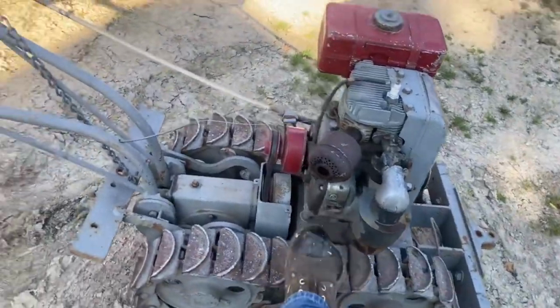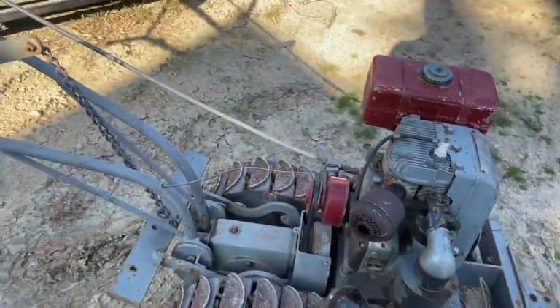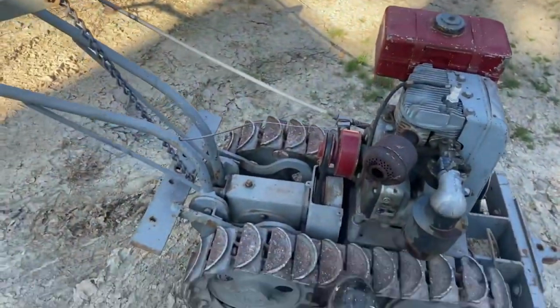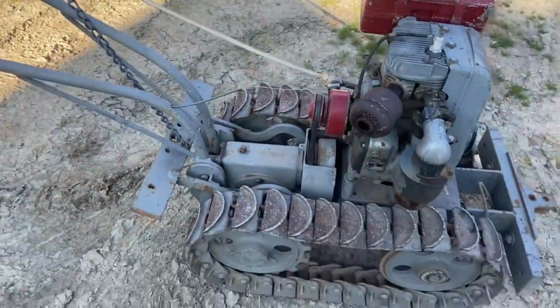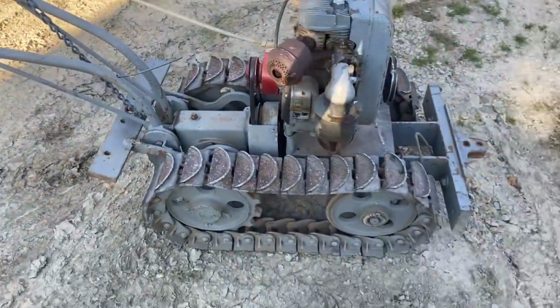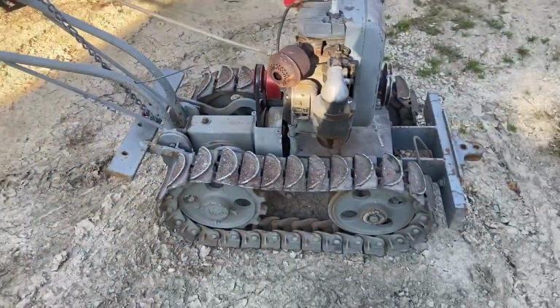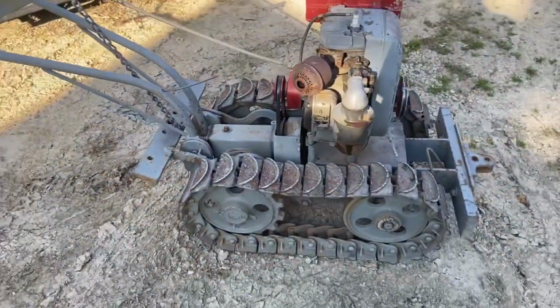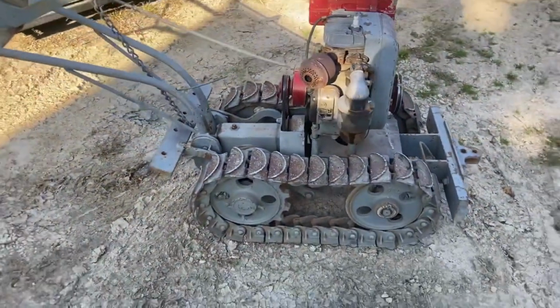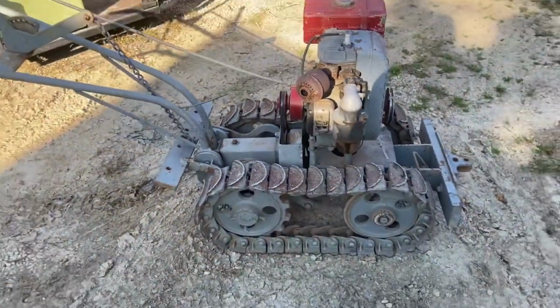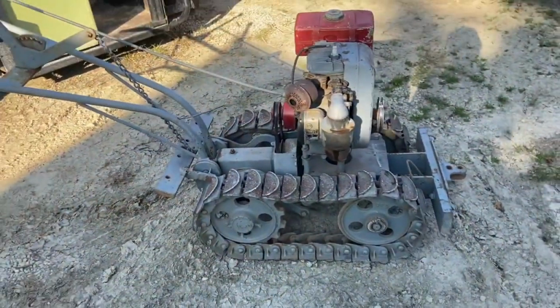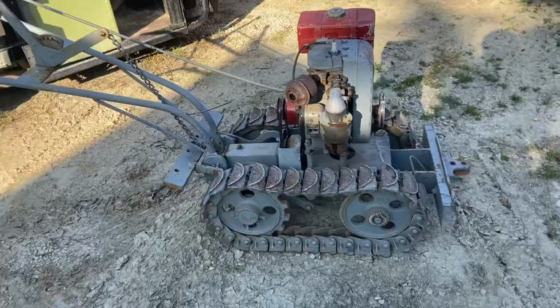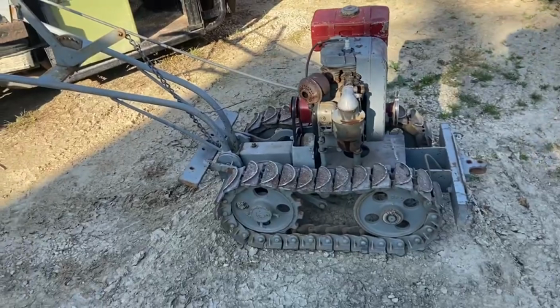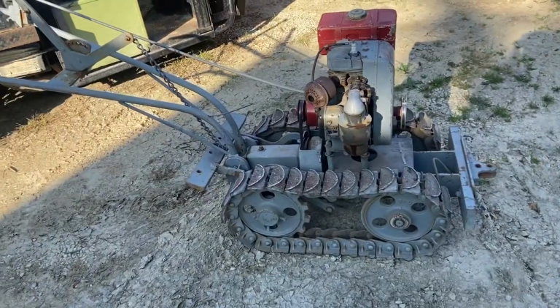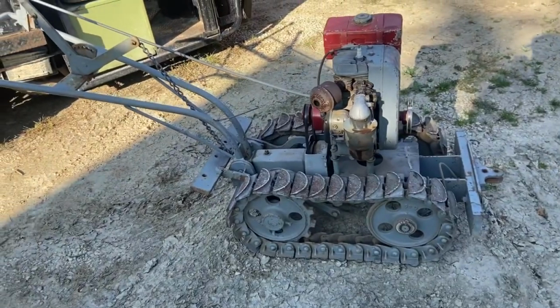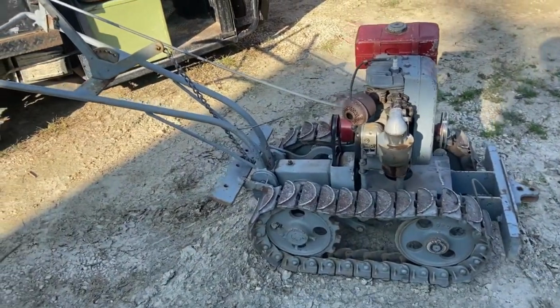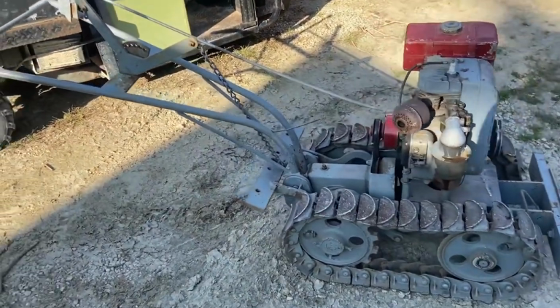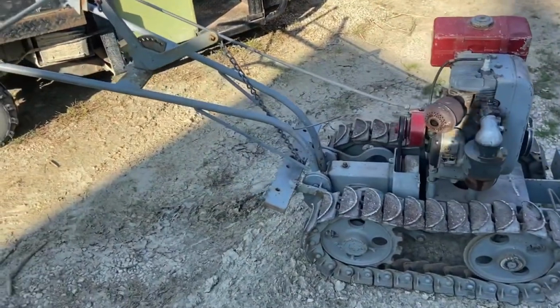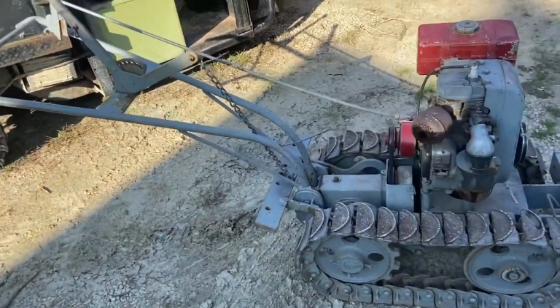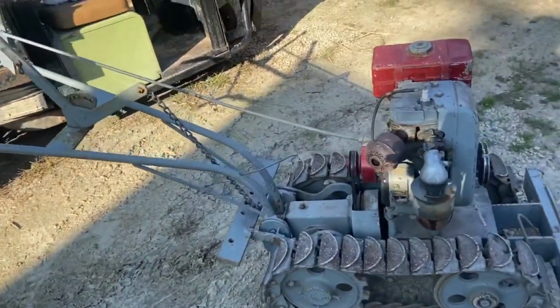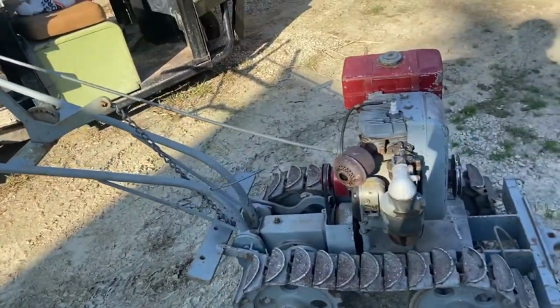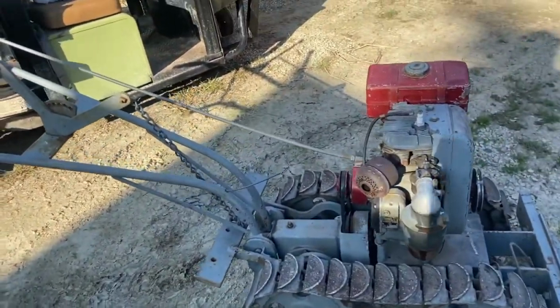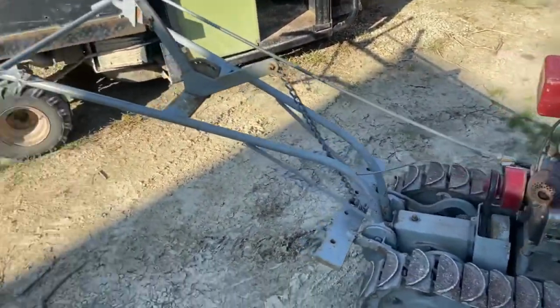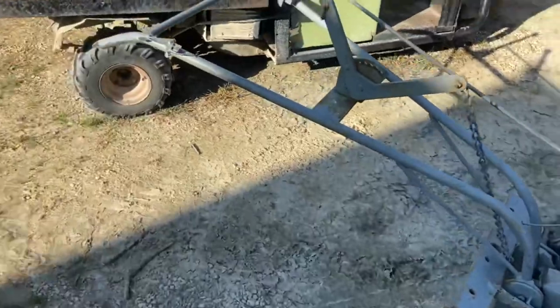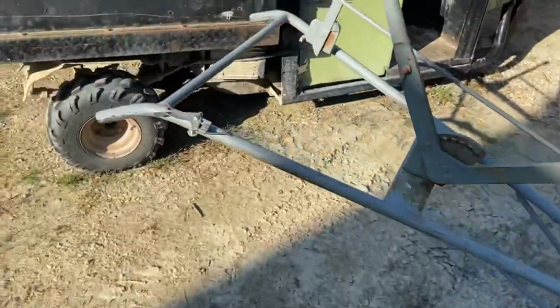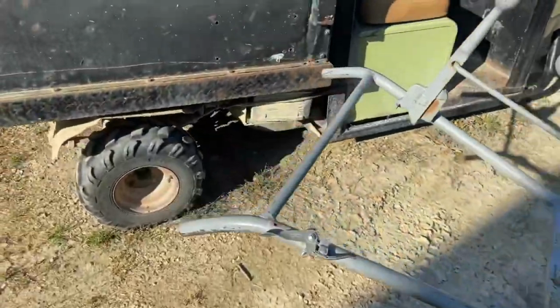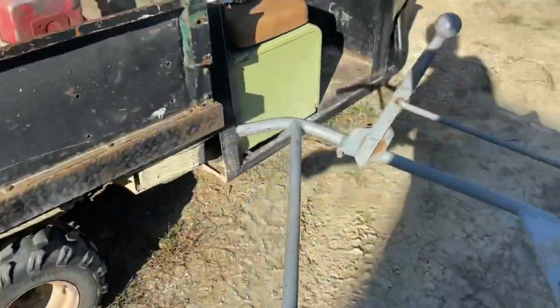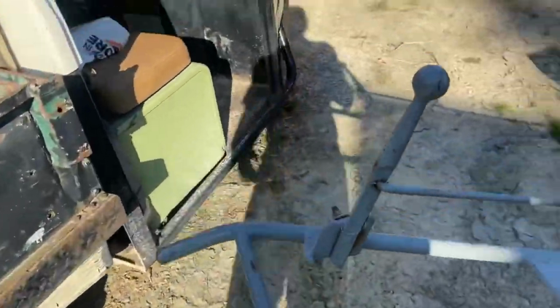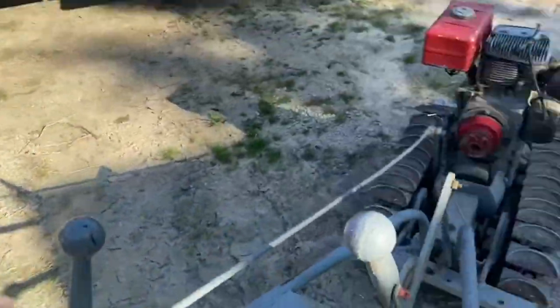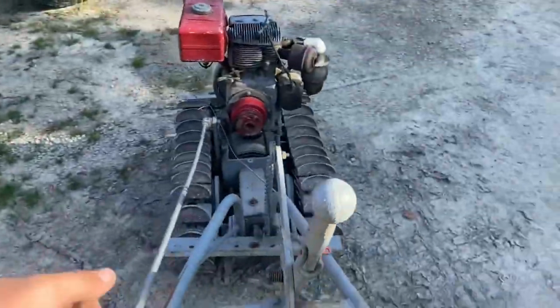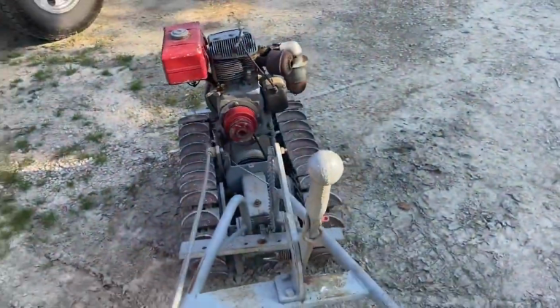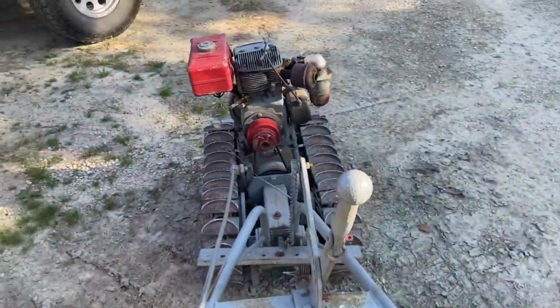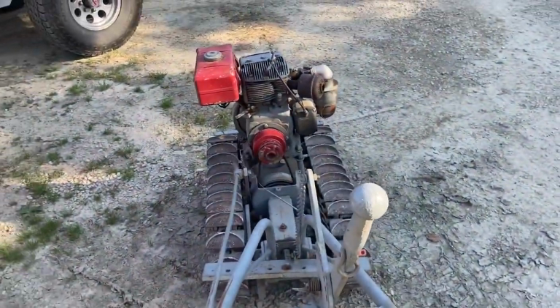What really drew me to this machine is the tracks. I just think it's so cool with the tracks on it. It was one of those things you kind of just have to have. Anyway, it's a walk-behind and it's really cool — you pull this lever and it picks up the engine.